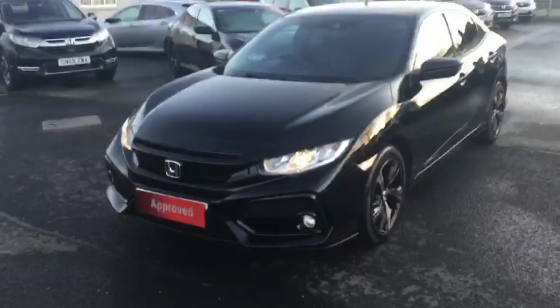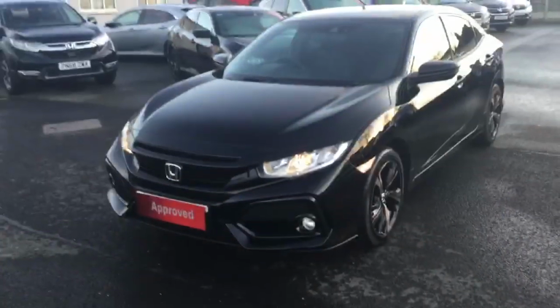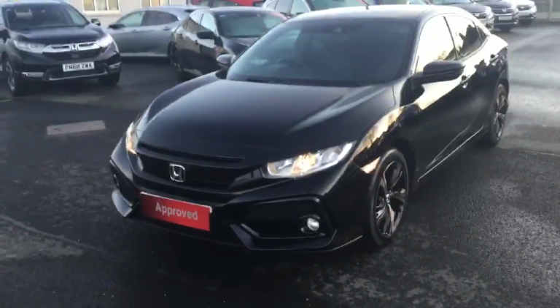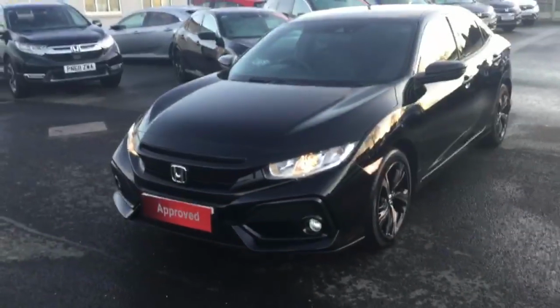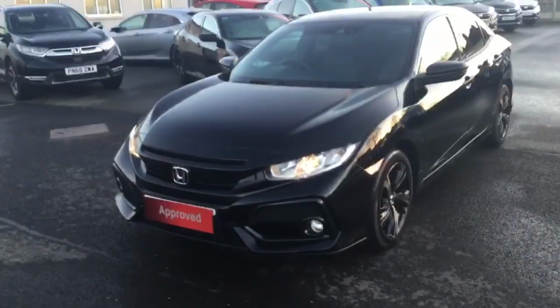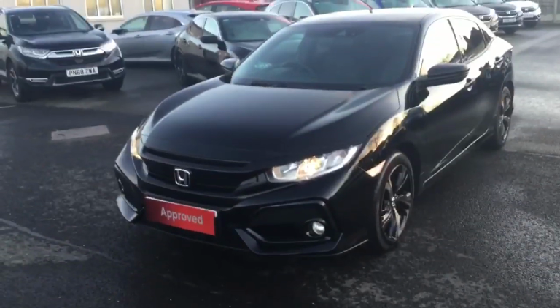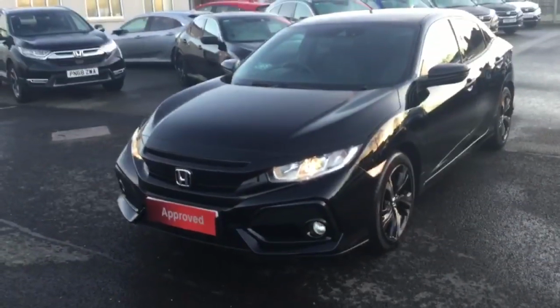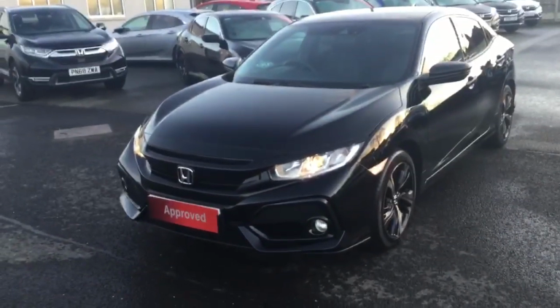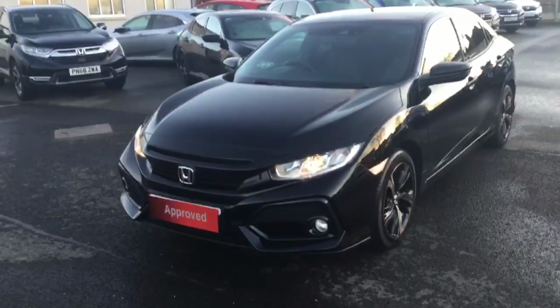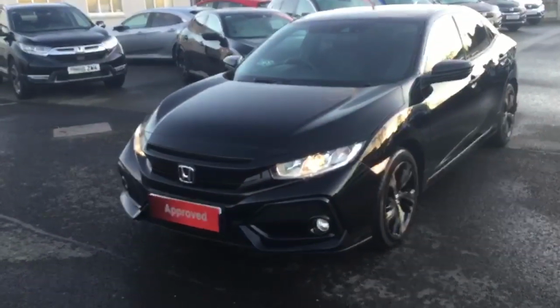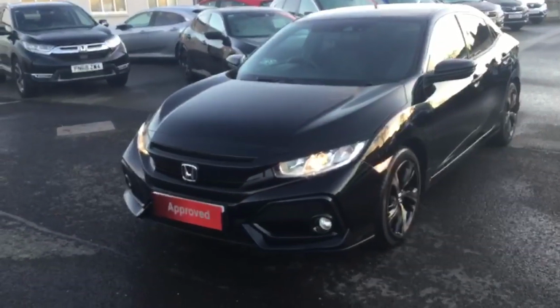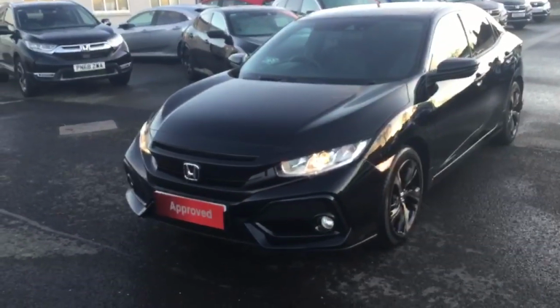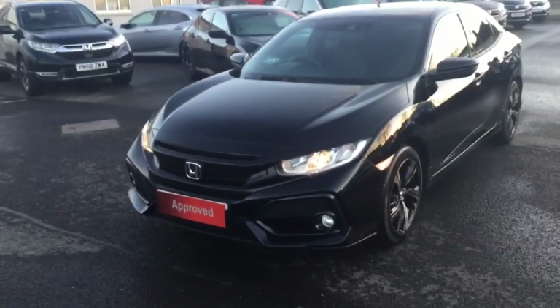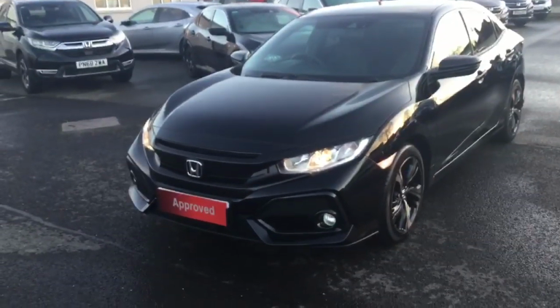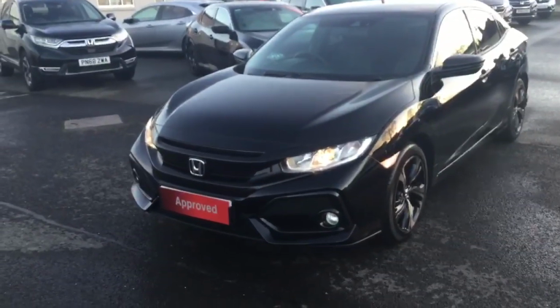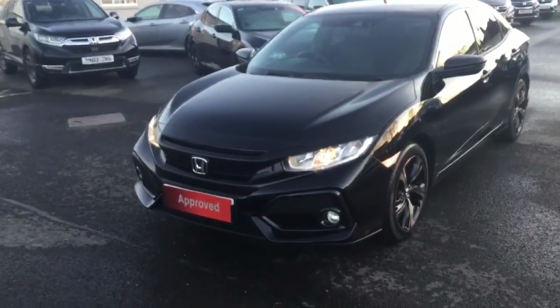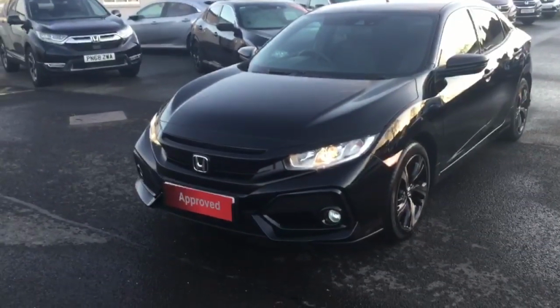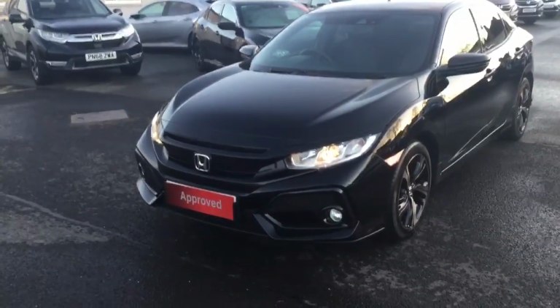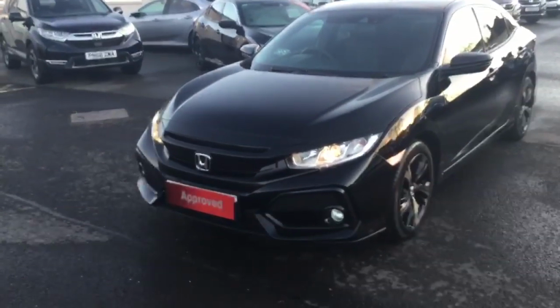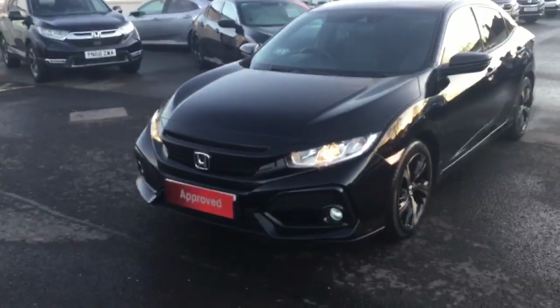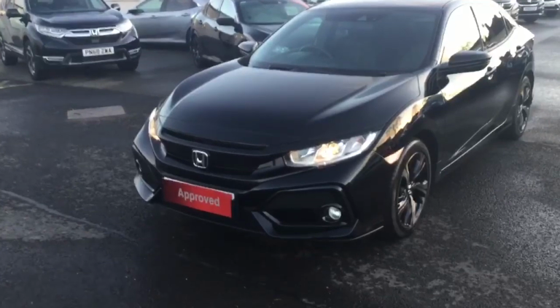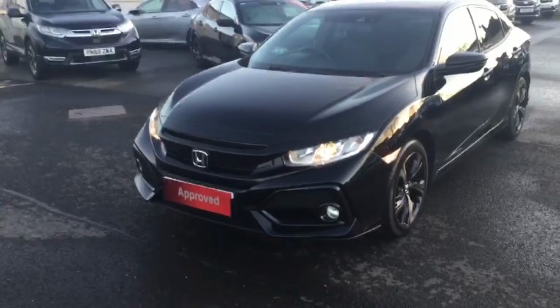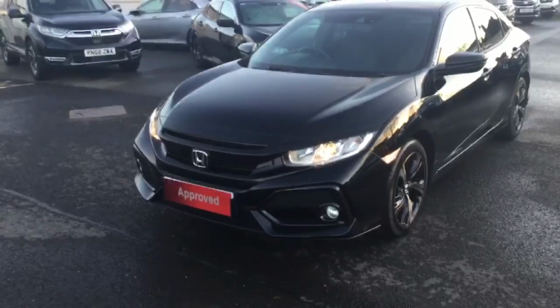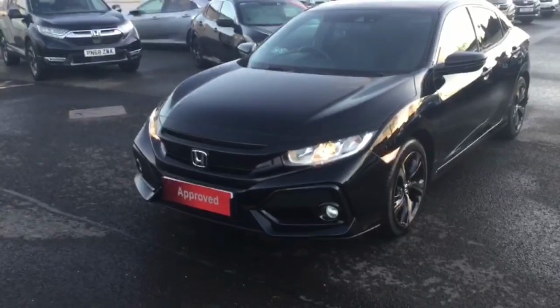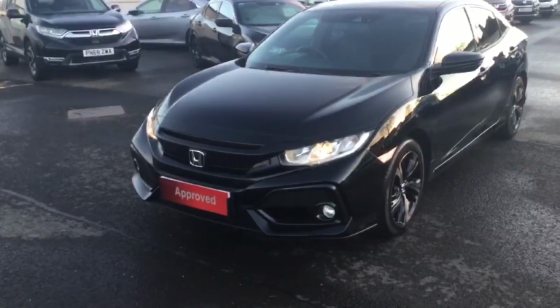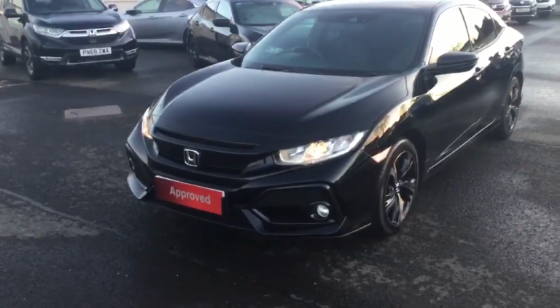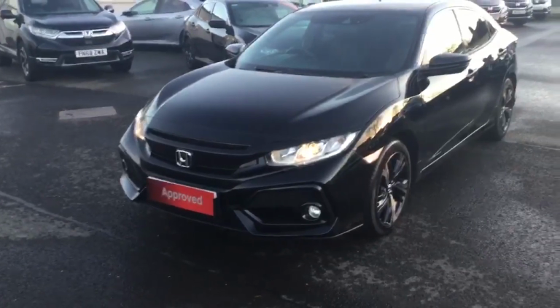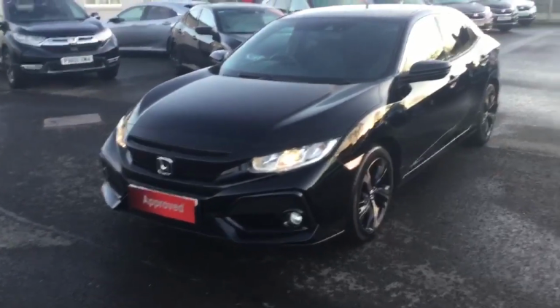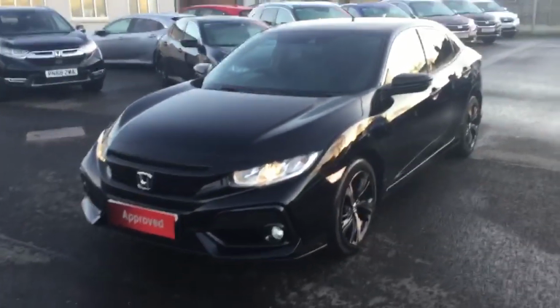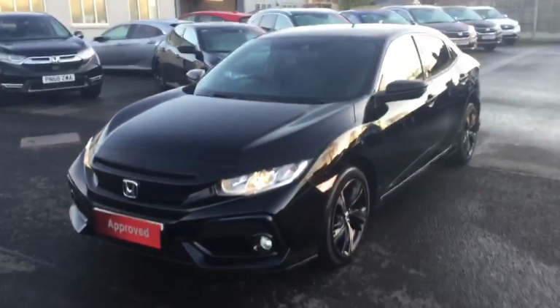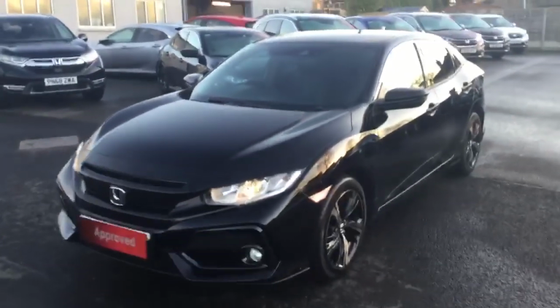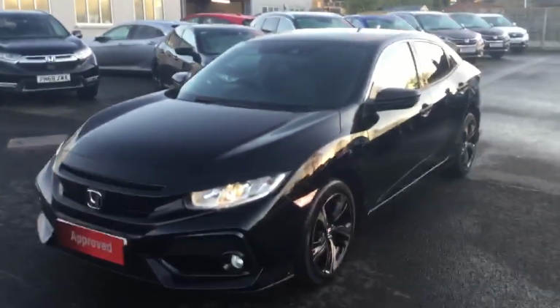On the EX model we have front halogen headlamps with LED daytime running lights, front fog lights and parking sensors across the front bumper.